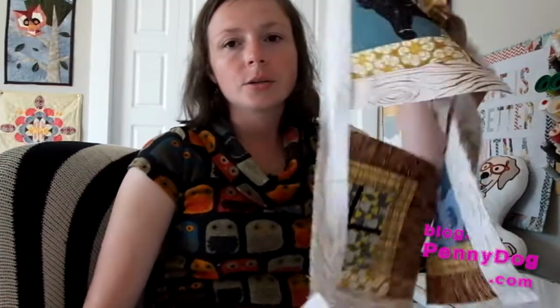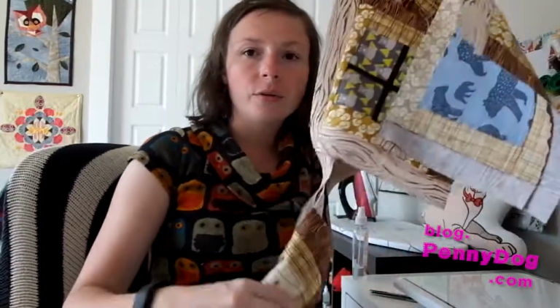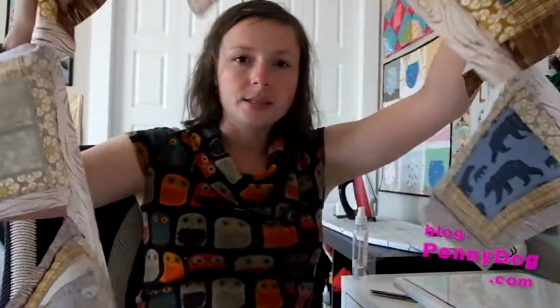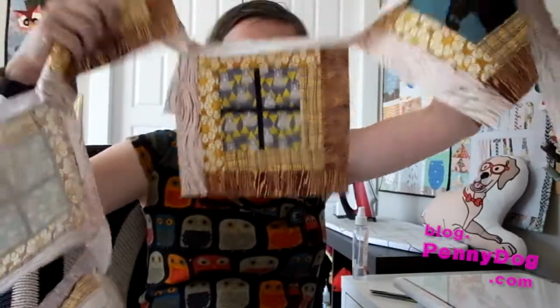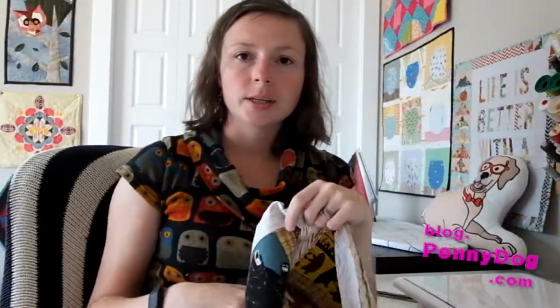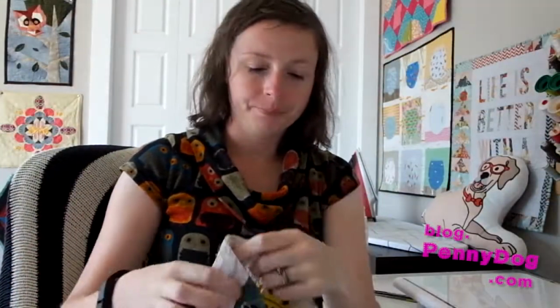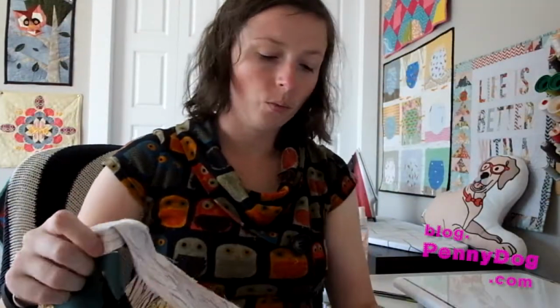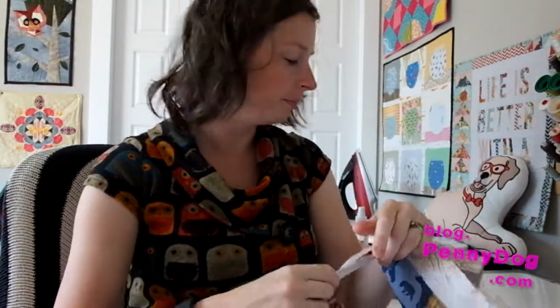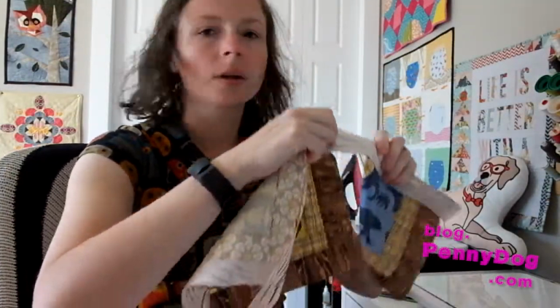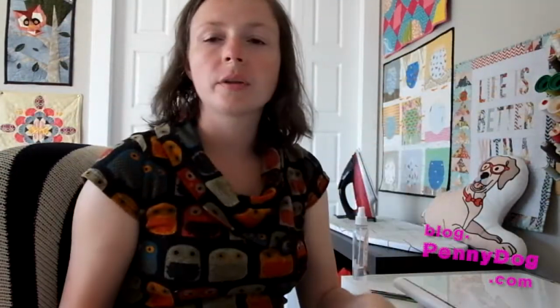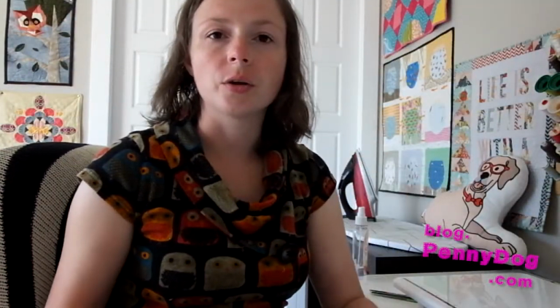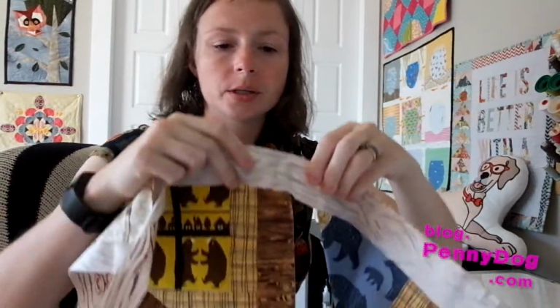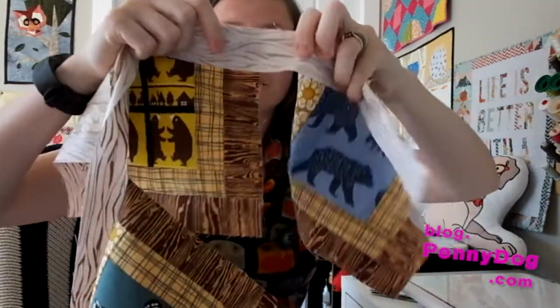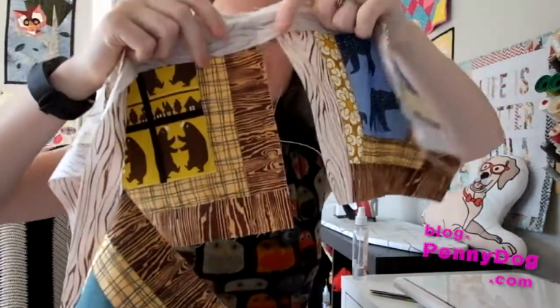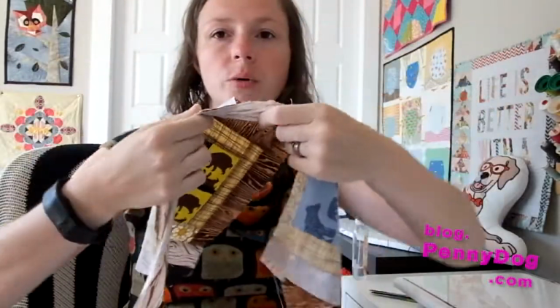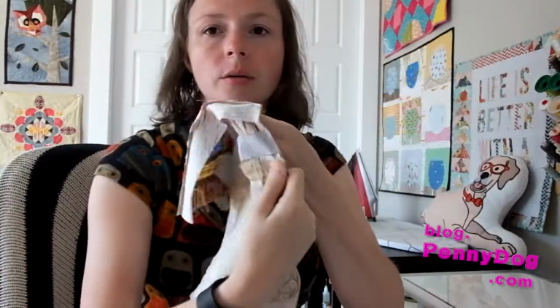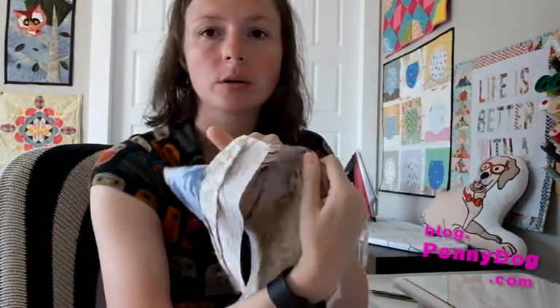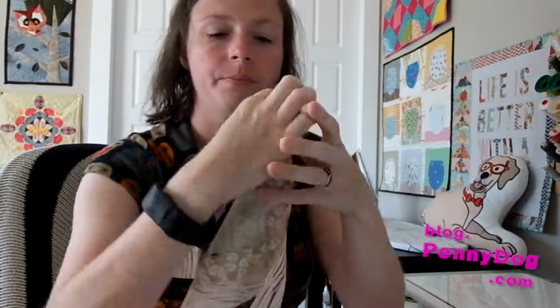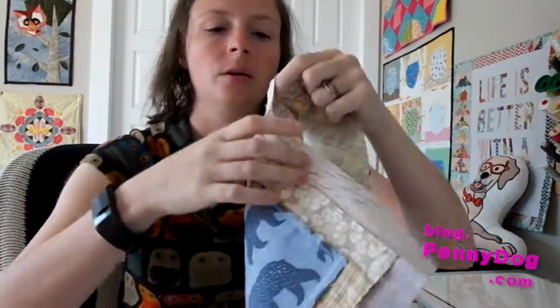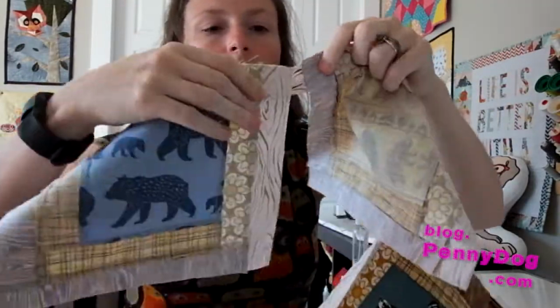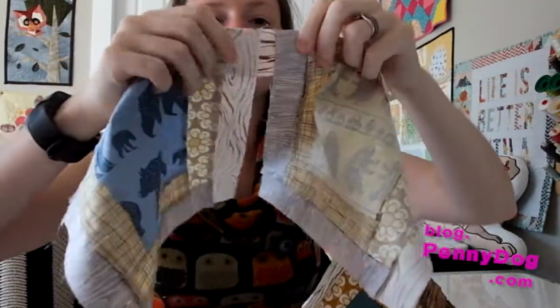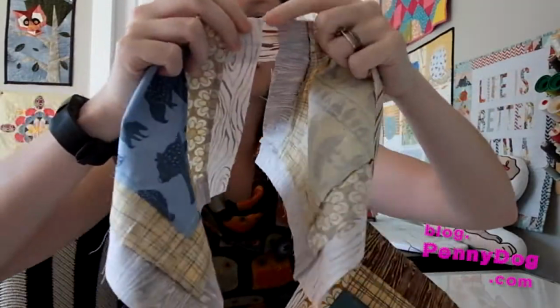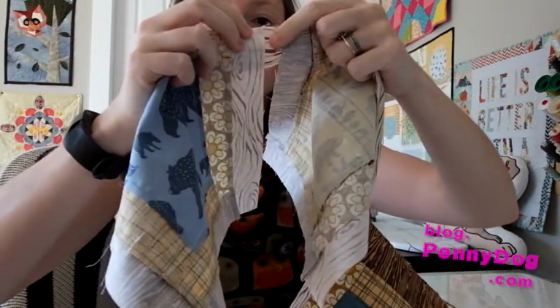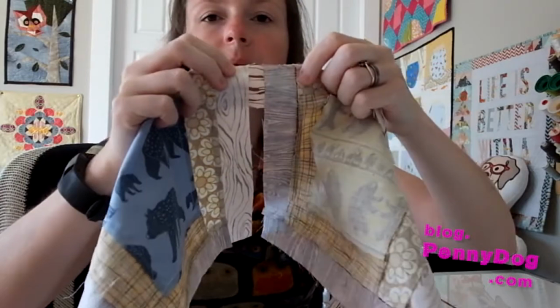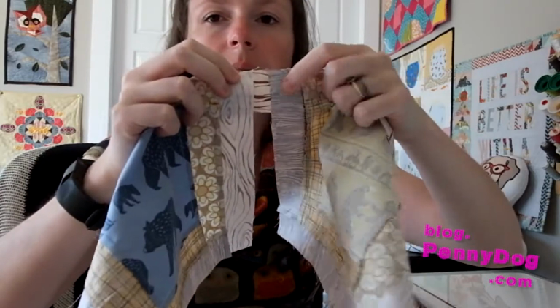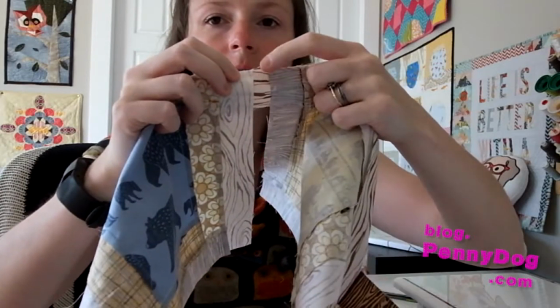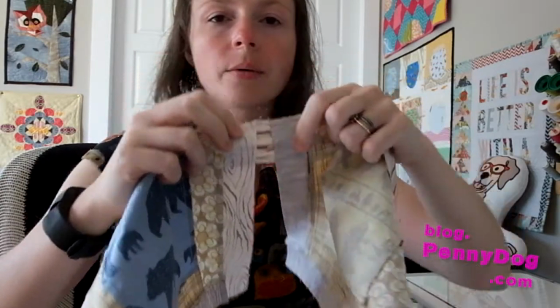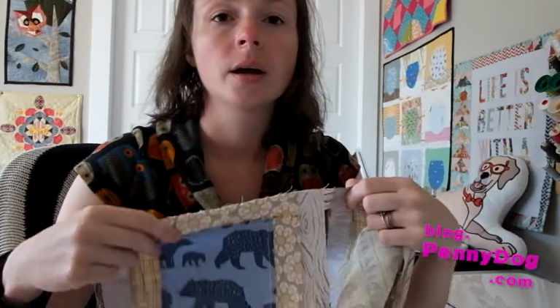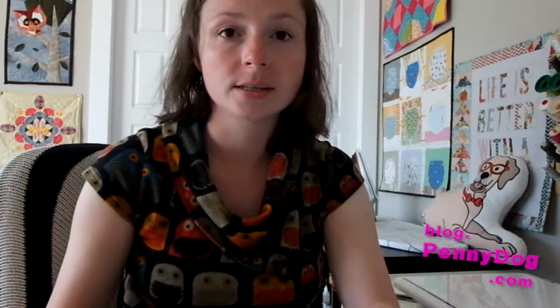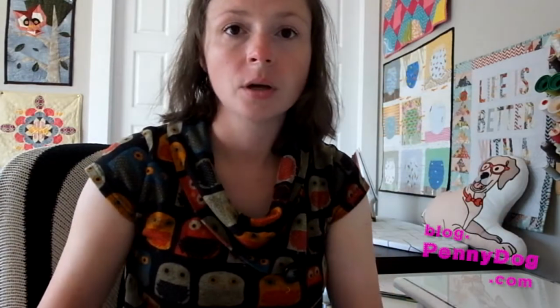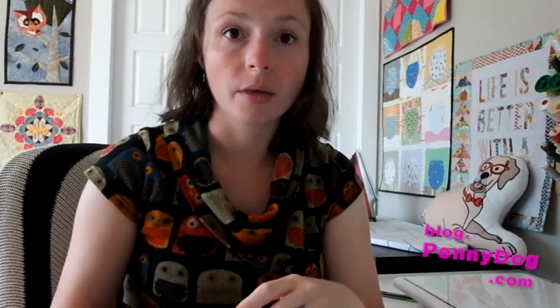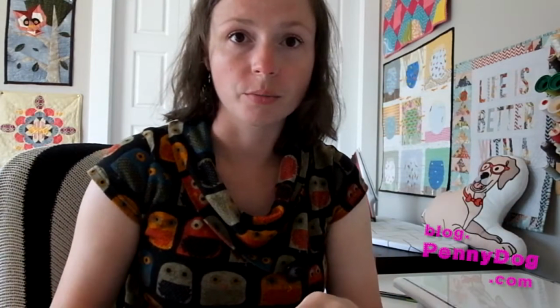Now you have all of these bits together — what do you do next? One thing you can do is roughly cut between the blocks. Those little gaps that you left between them — just cut down there, press them, and then trim them.